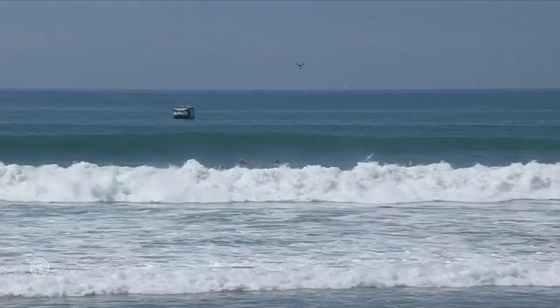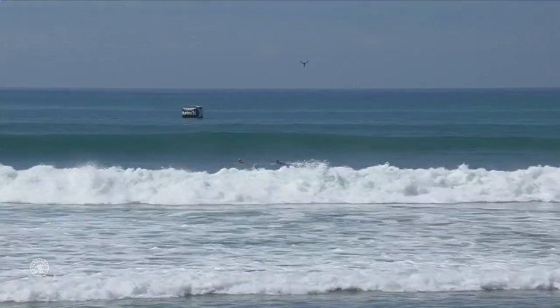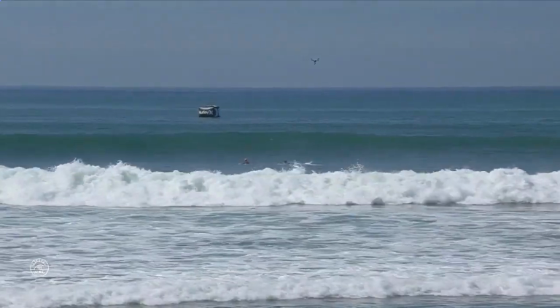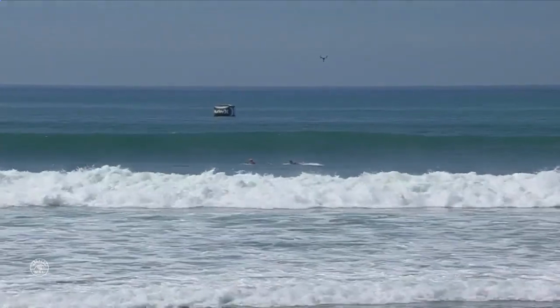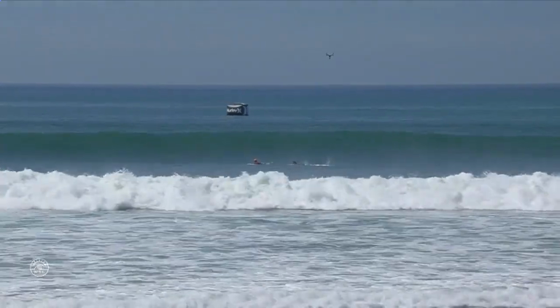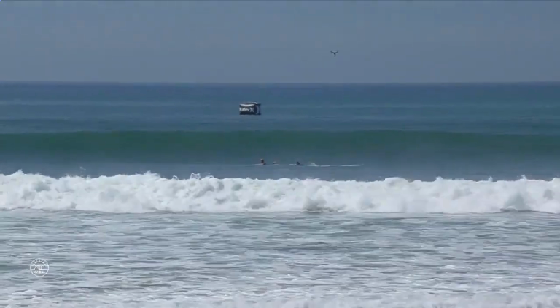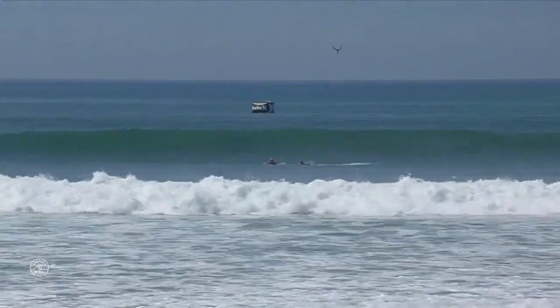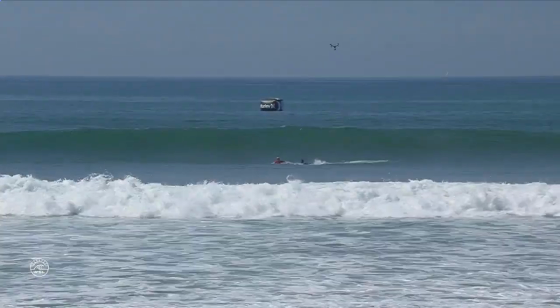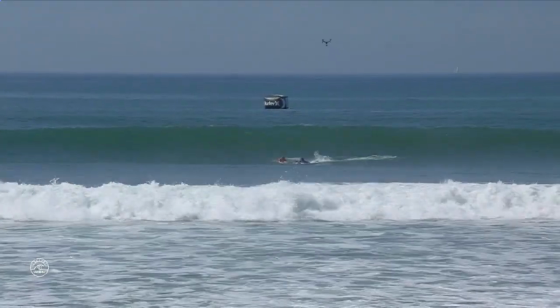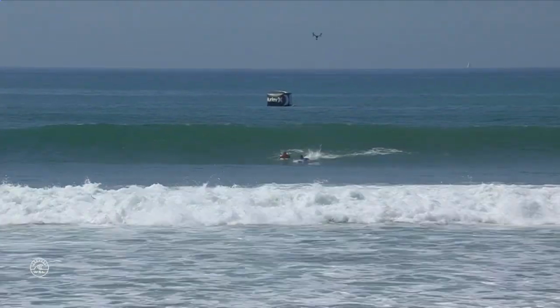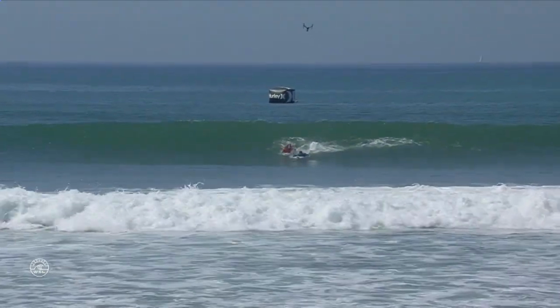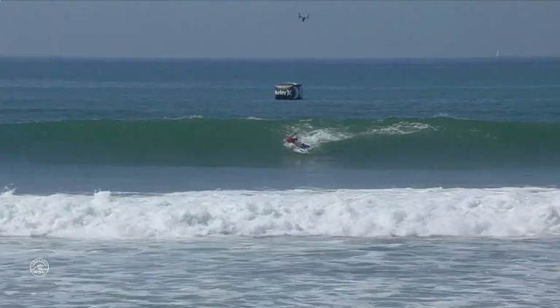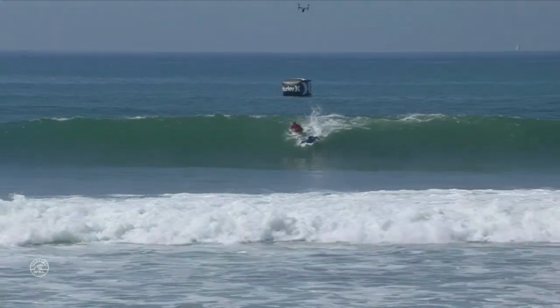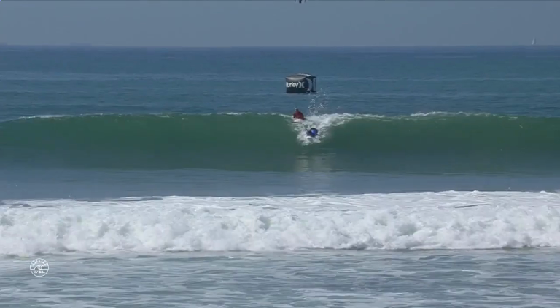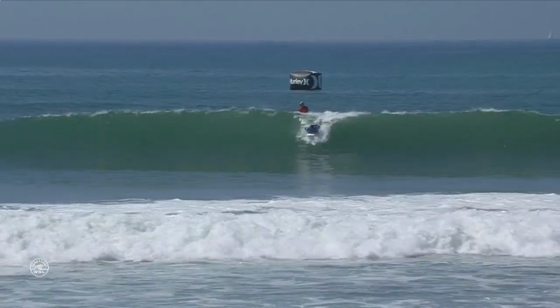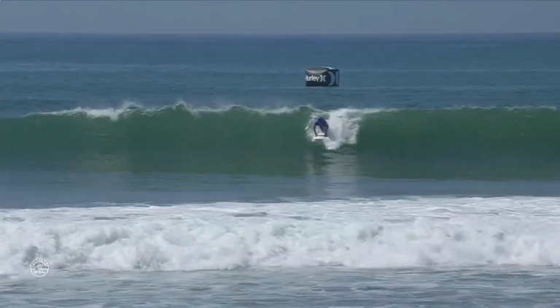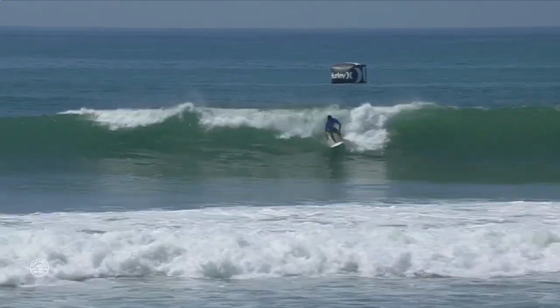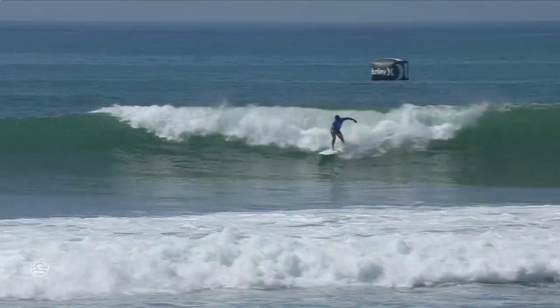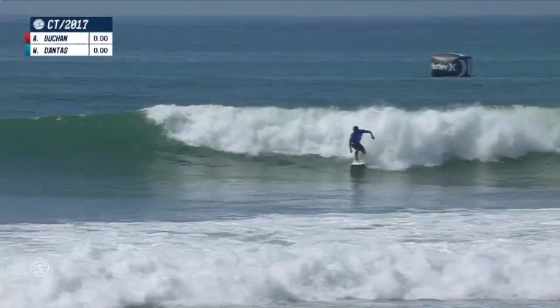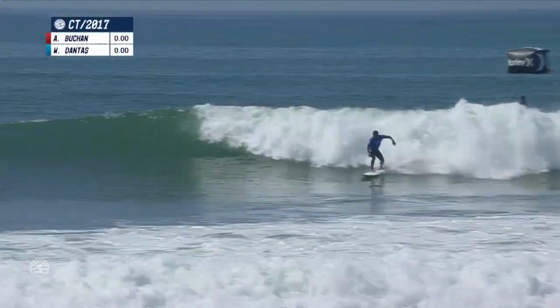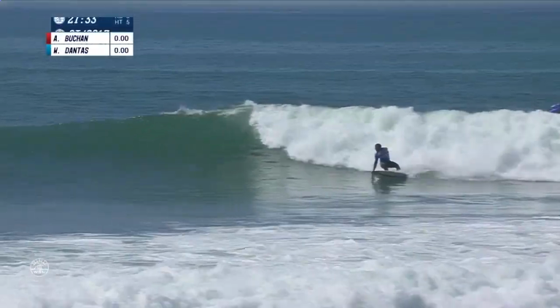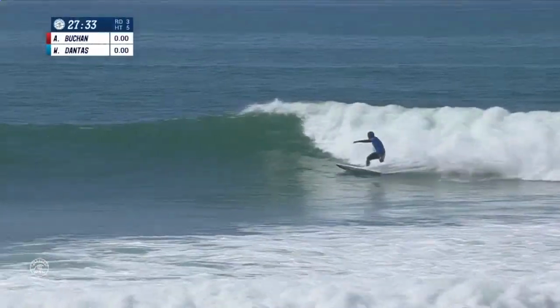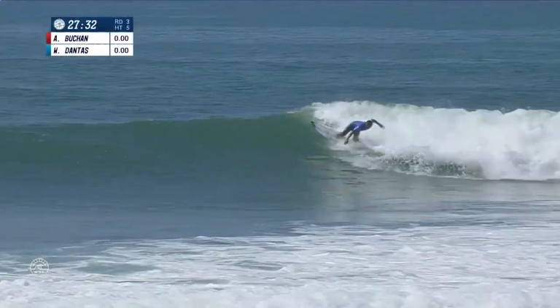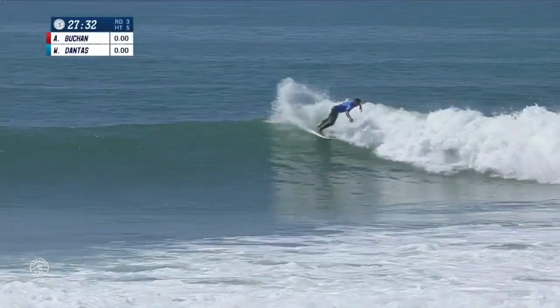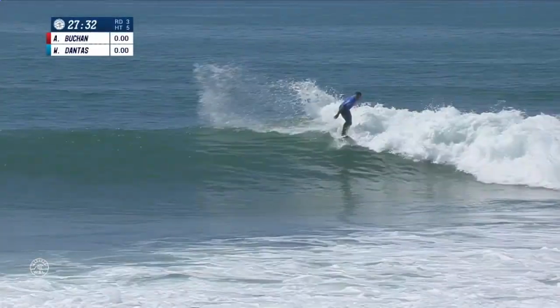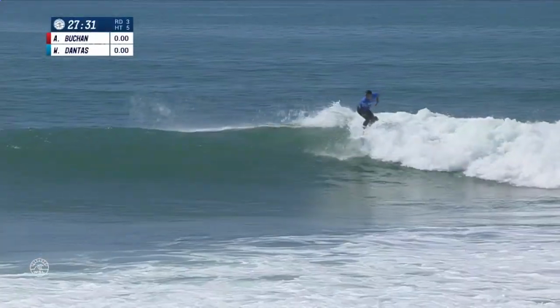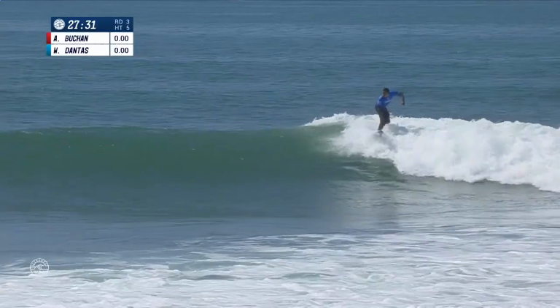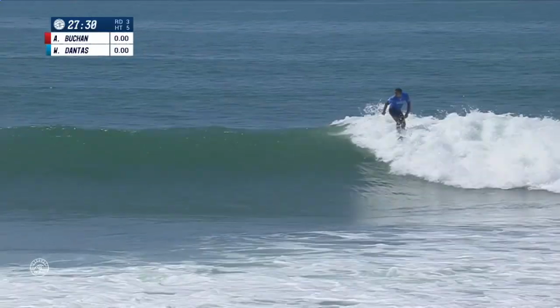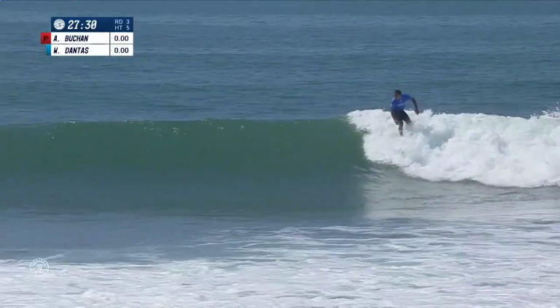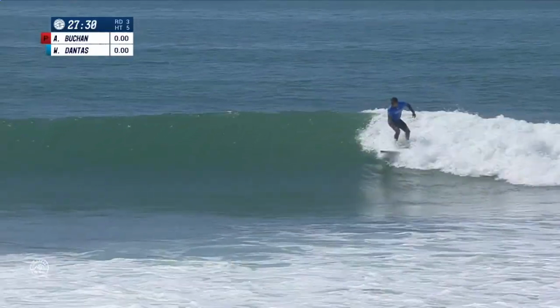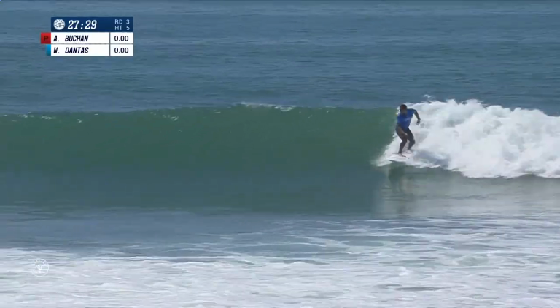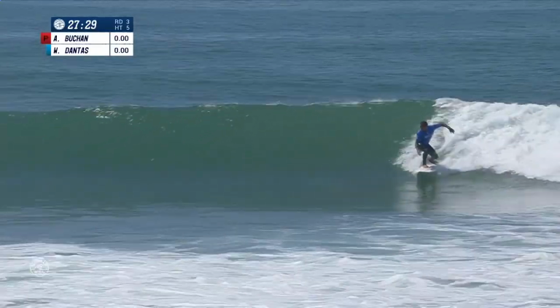It's time to introduce the surfers that will battle it out for a place in round four: Adrian Buchan and Wigley Dantas. And this is a great matchup — both these guys have pretty similar weapons.